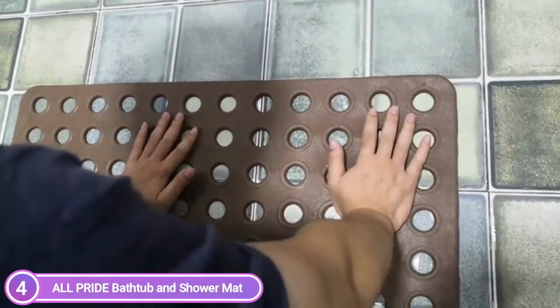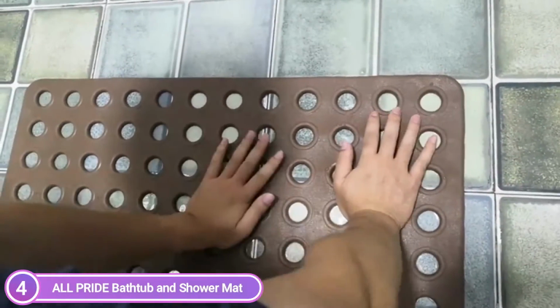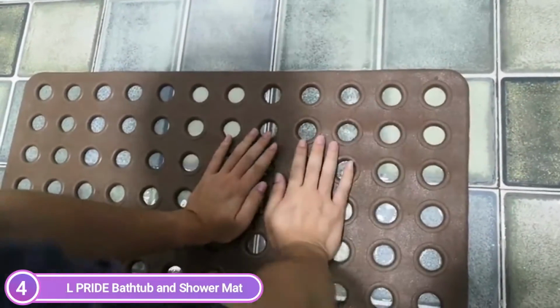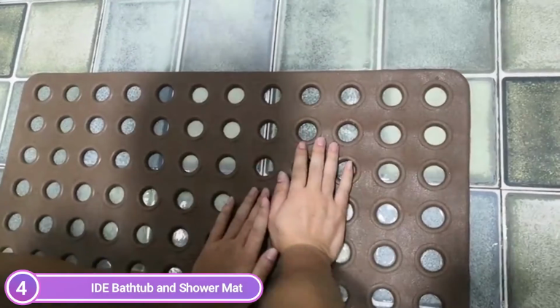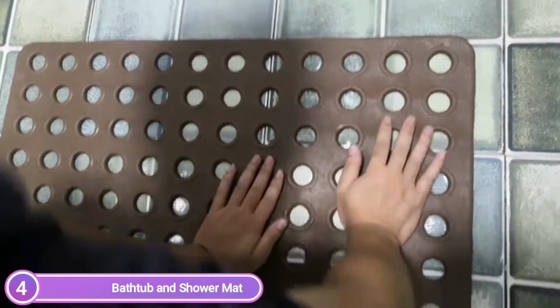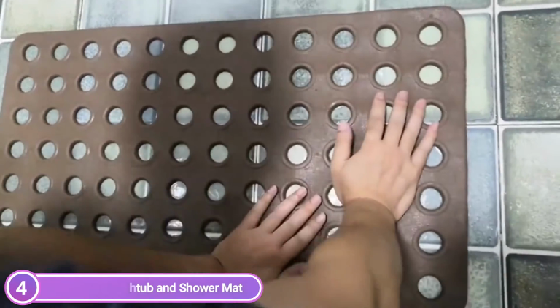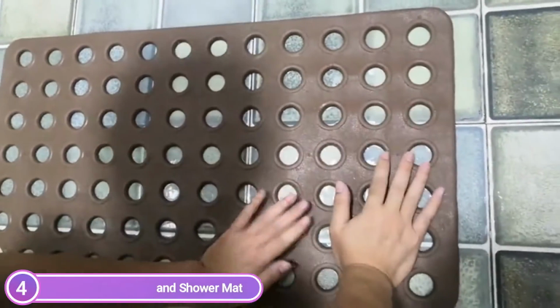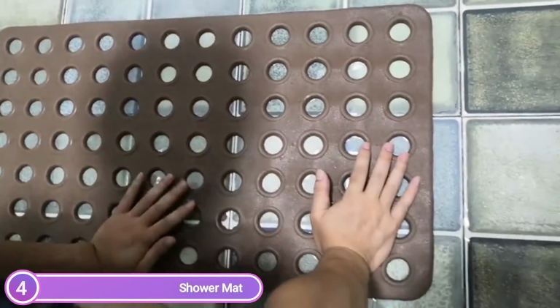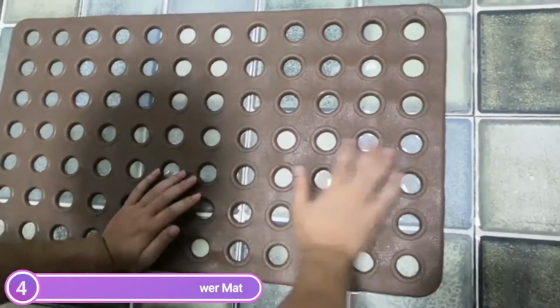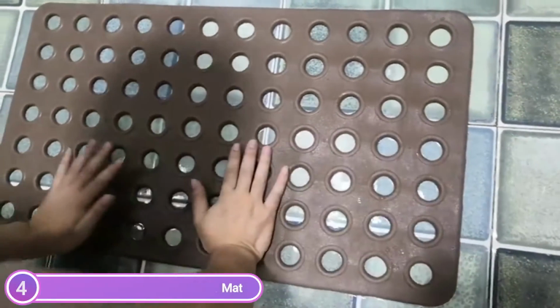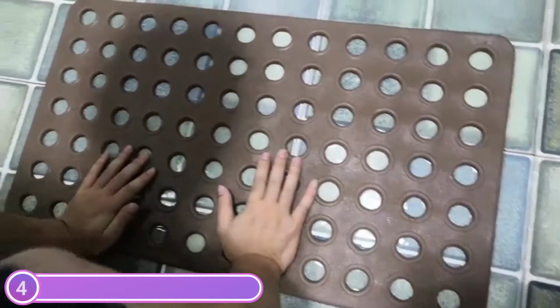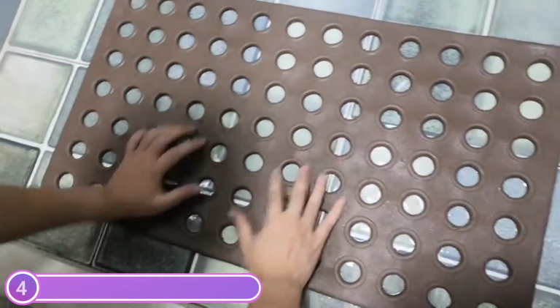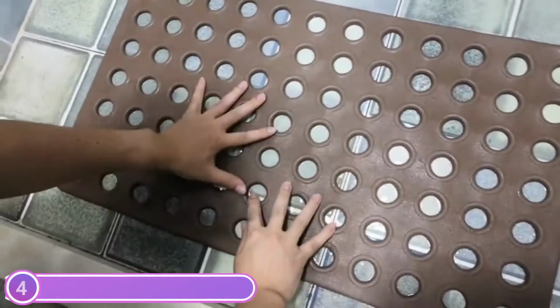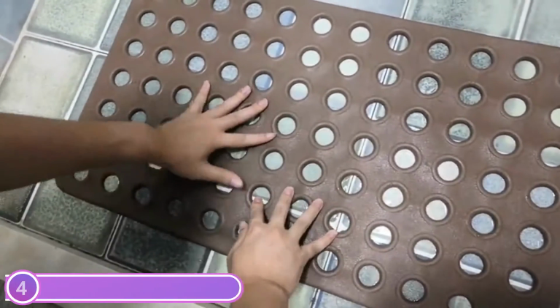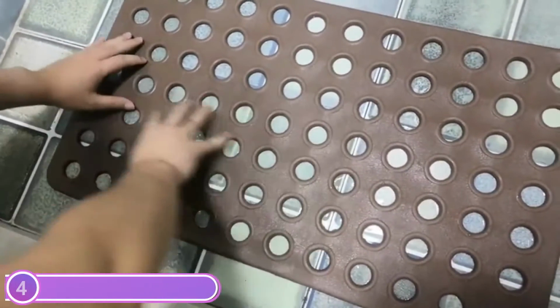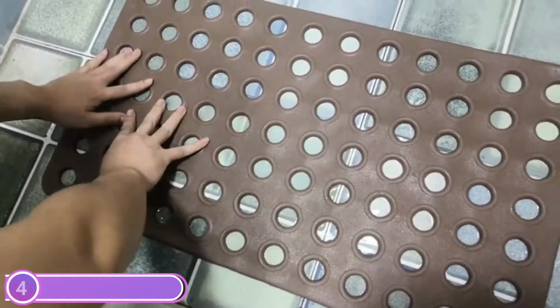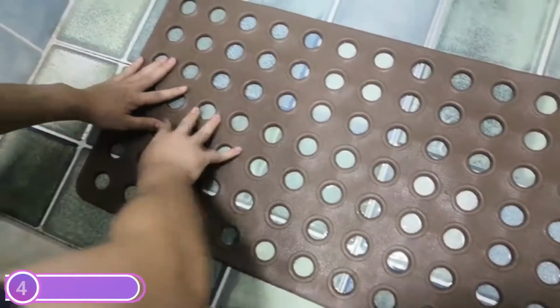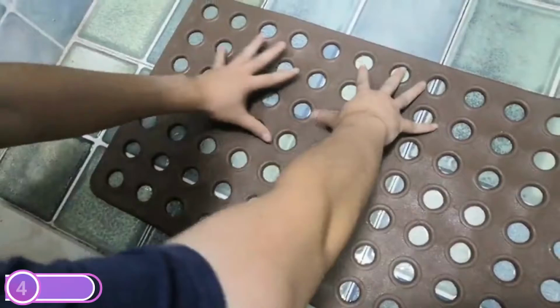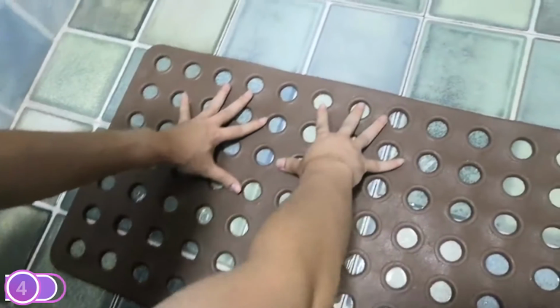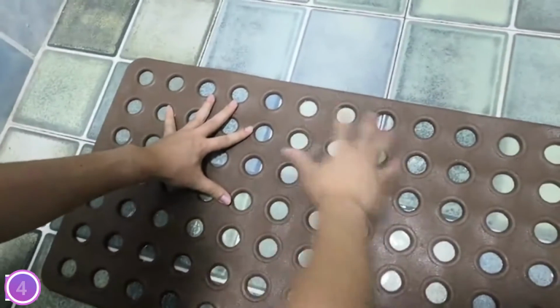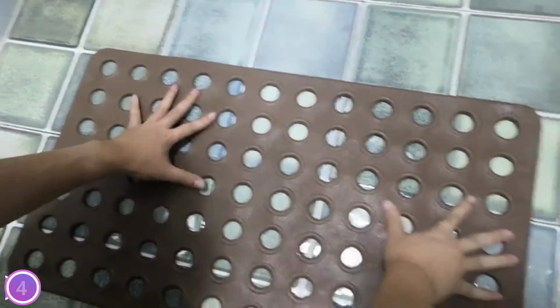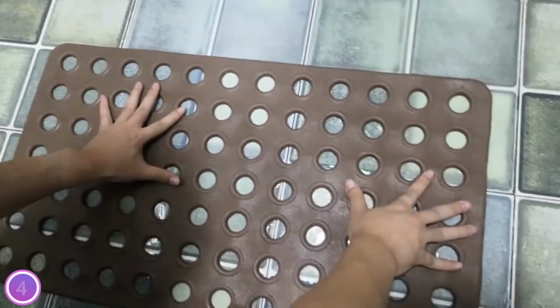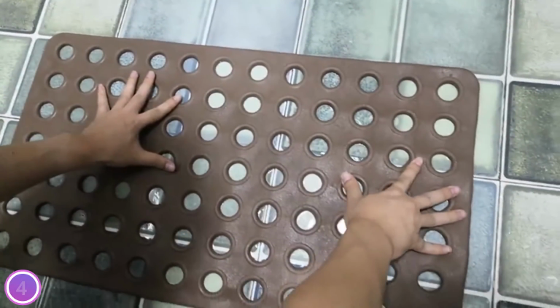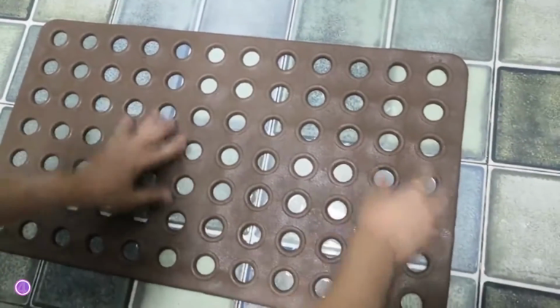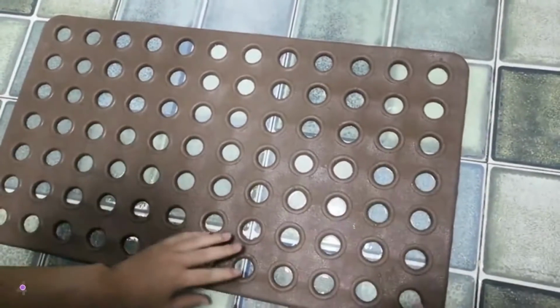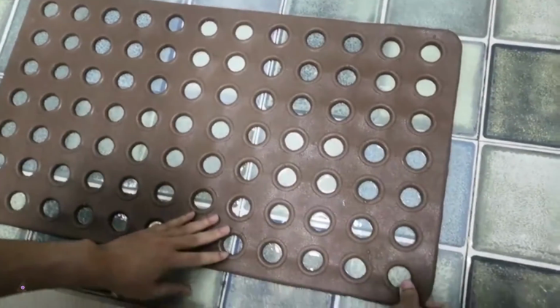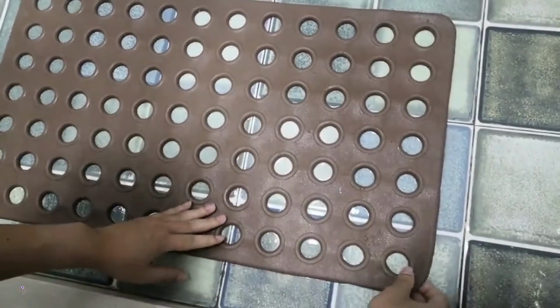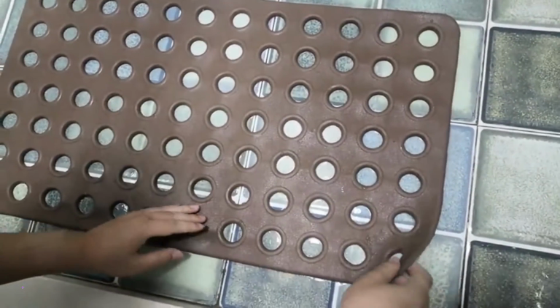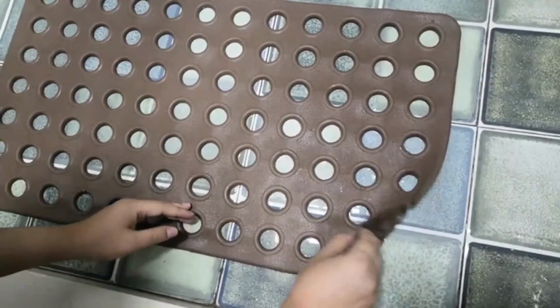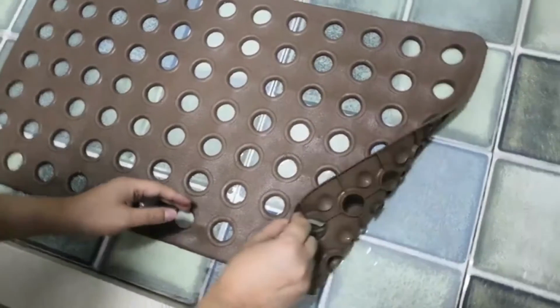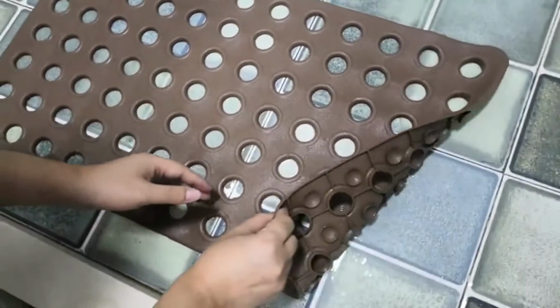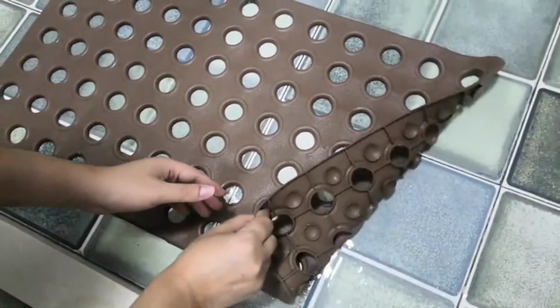The All-Pride mat features a beautiful design in a clear color that matches all styles. It is machine washable. This product is ideal for homes, hospitals, assisted living facilities, gyms, sauna spas, and other areas that require heavy use.